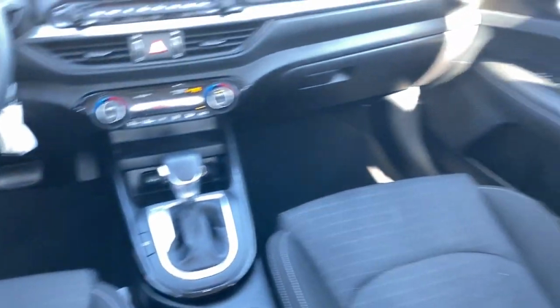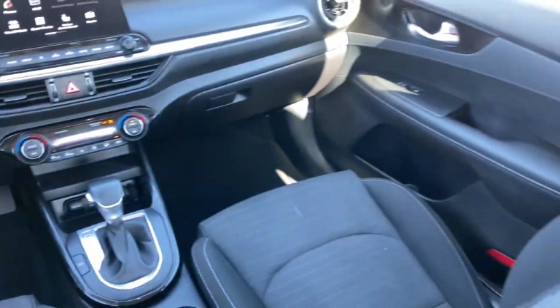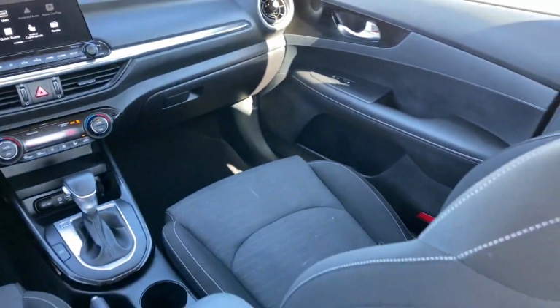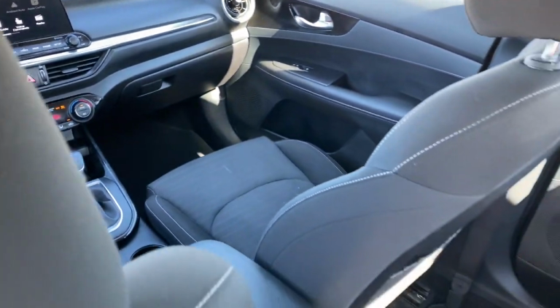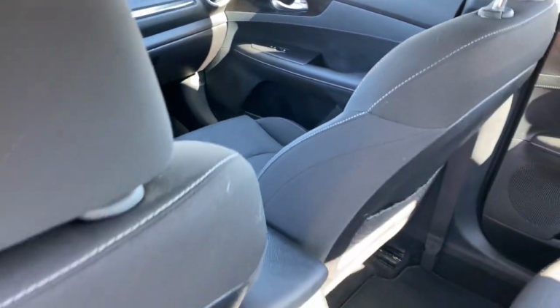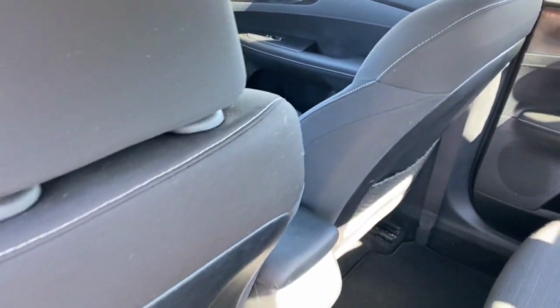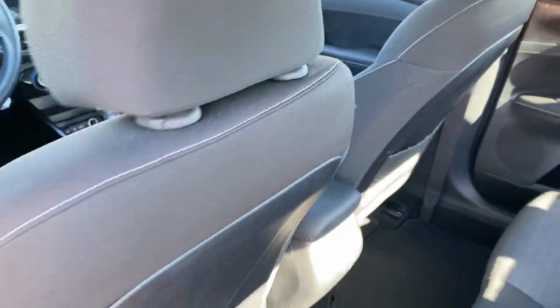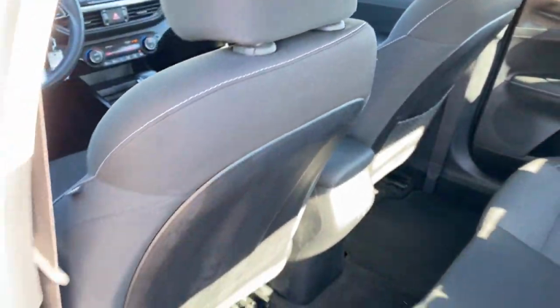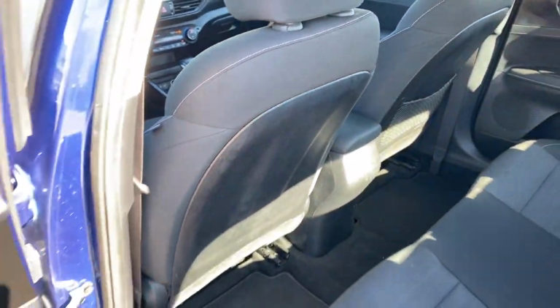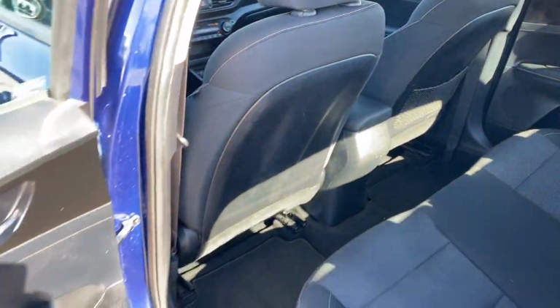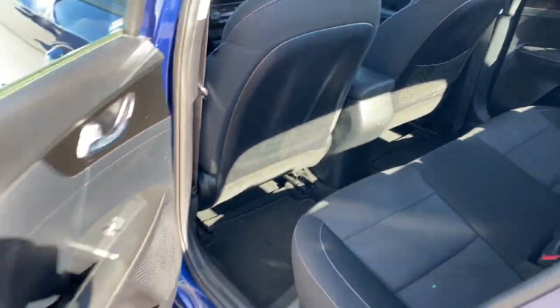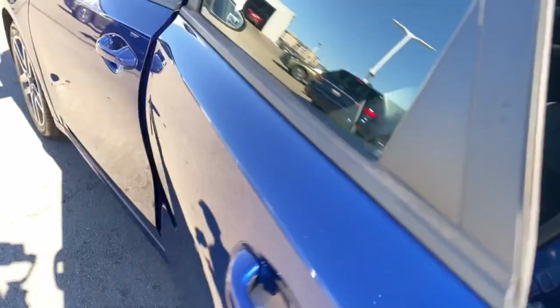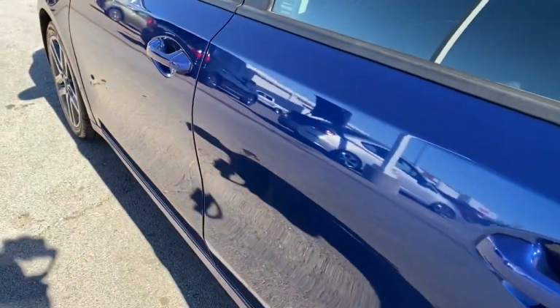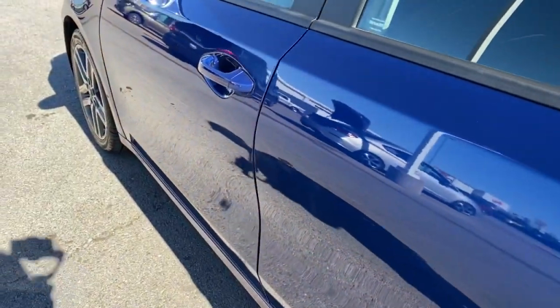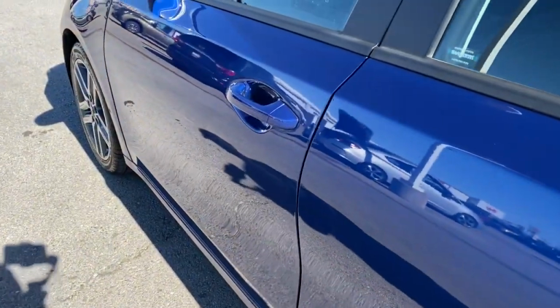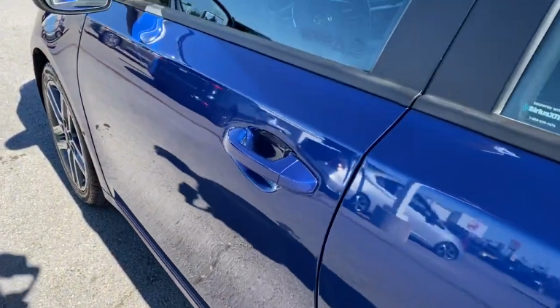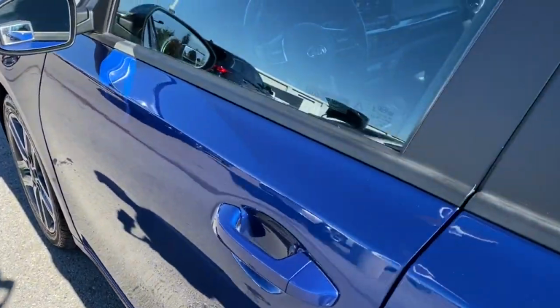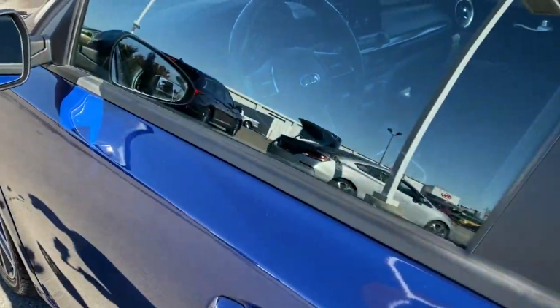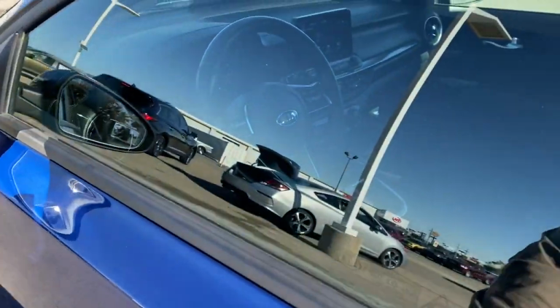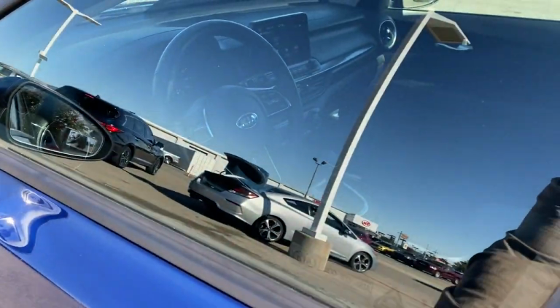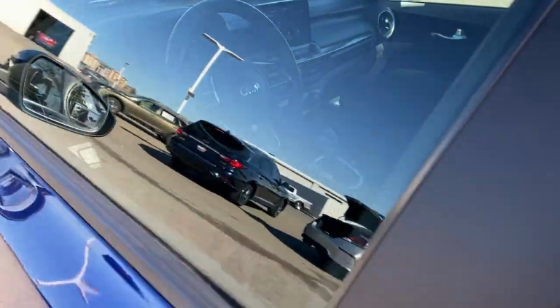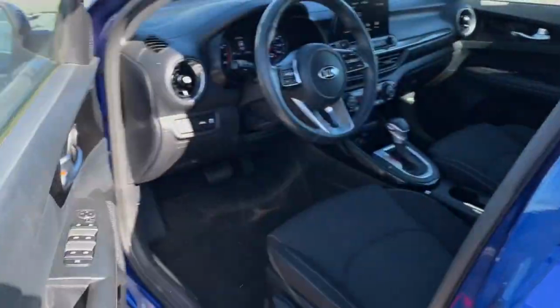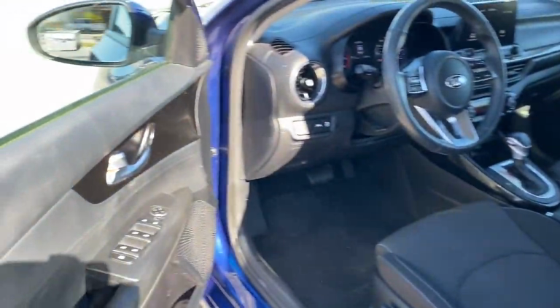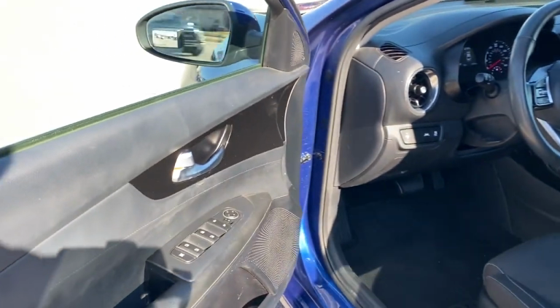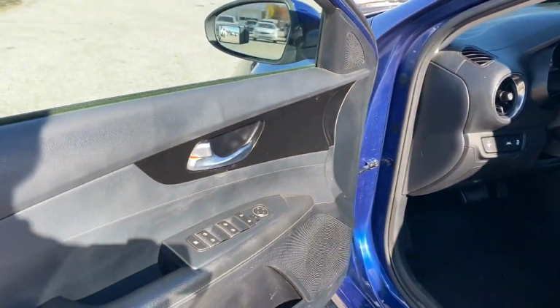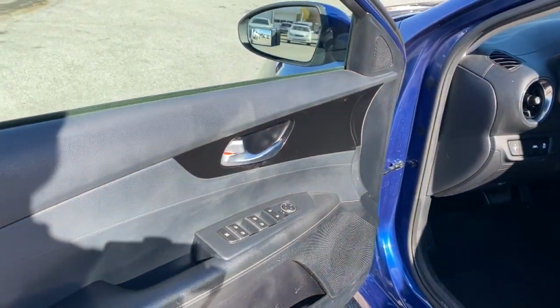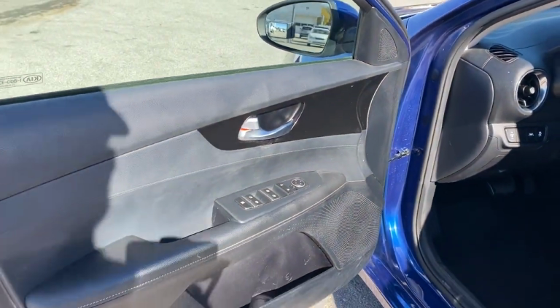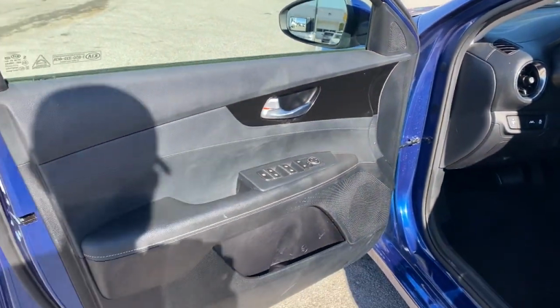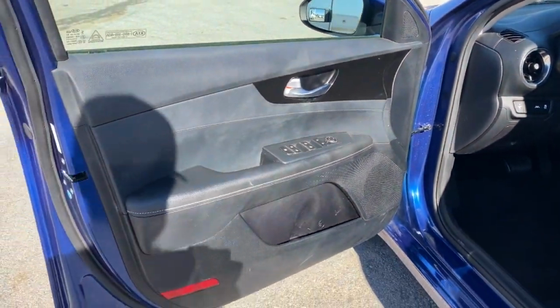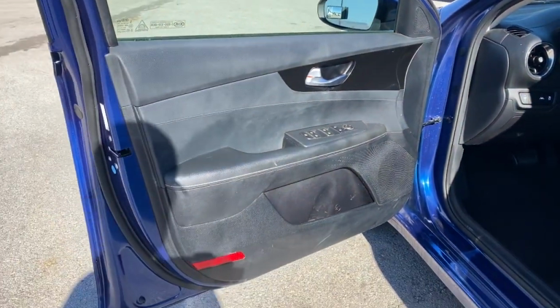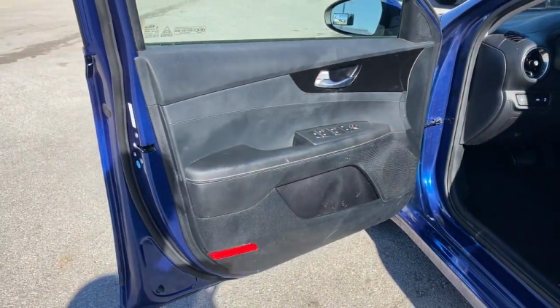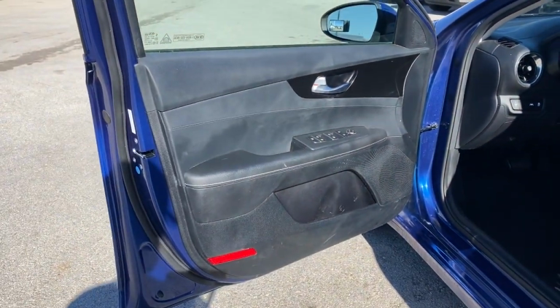Feed your craving for refined and spirited driving. Get behind the wheel of this sleek Forte. Come in for a fun and easy road test. Our team will make it the best part of your day.